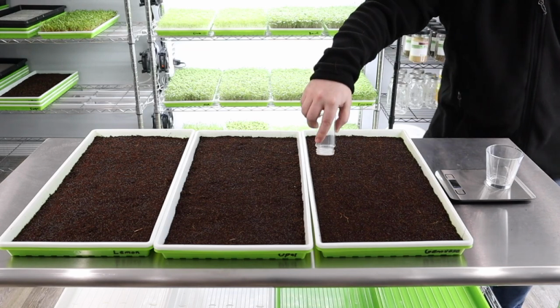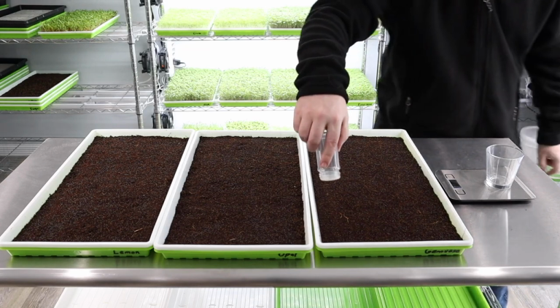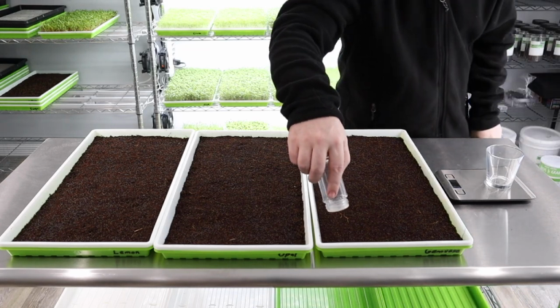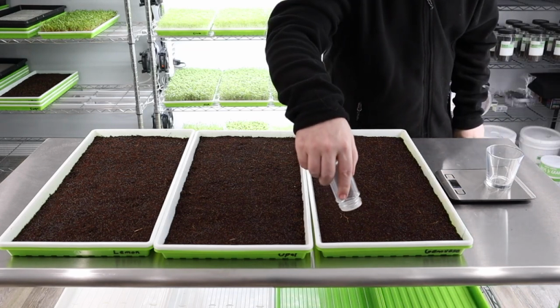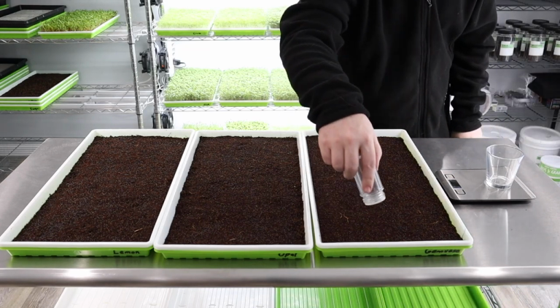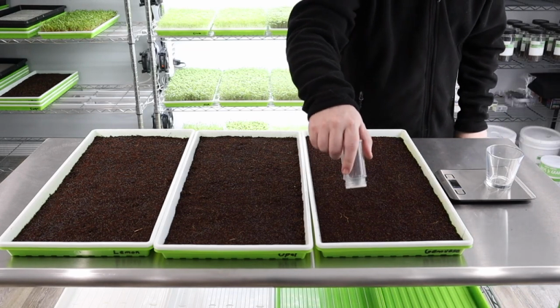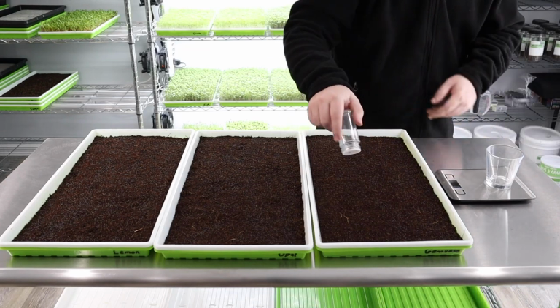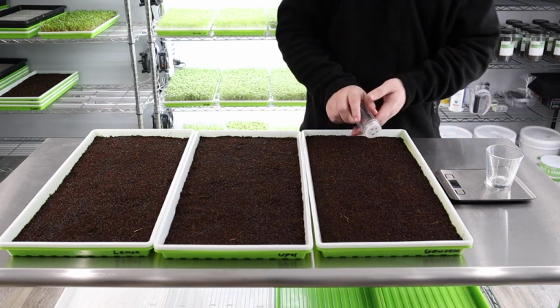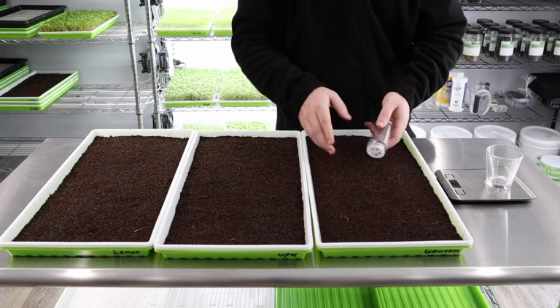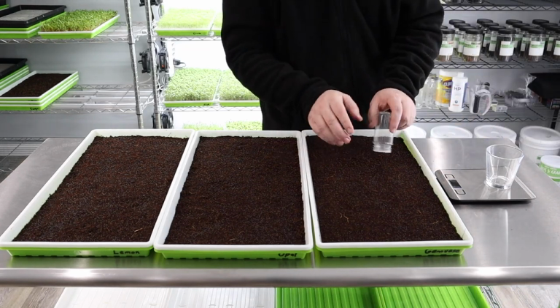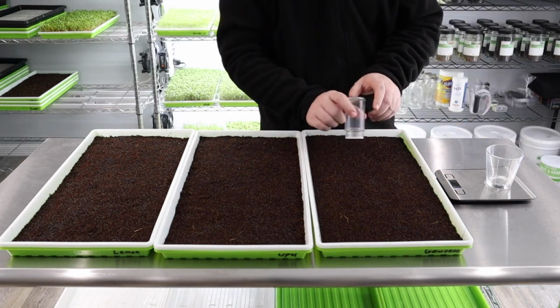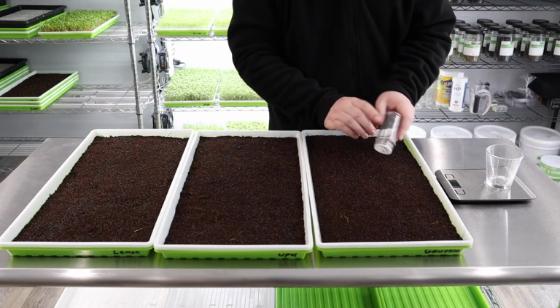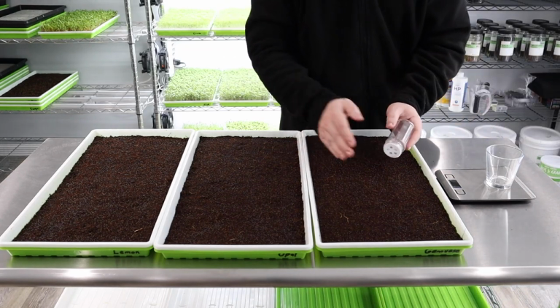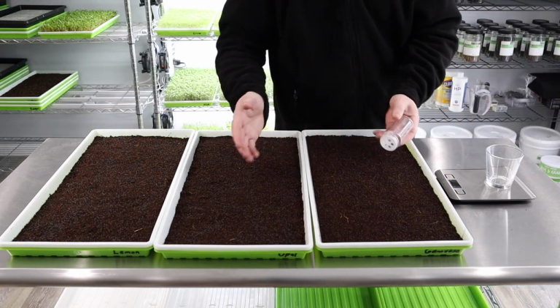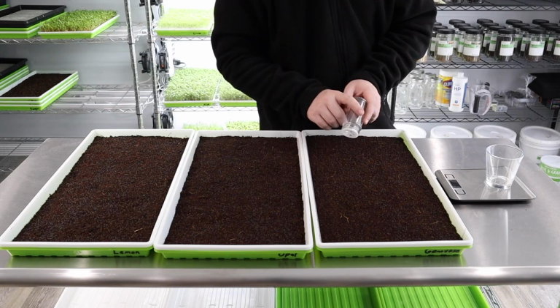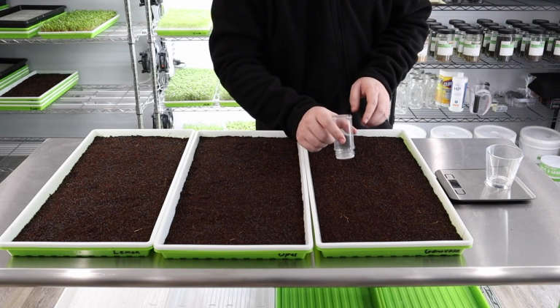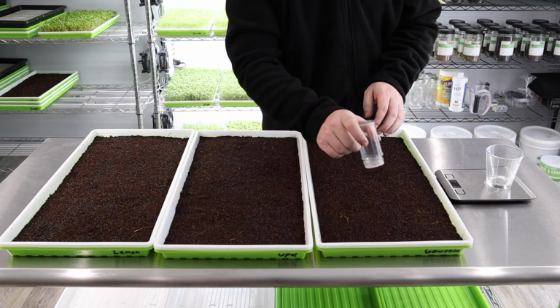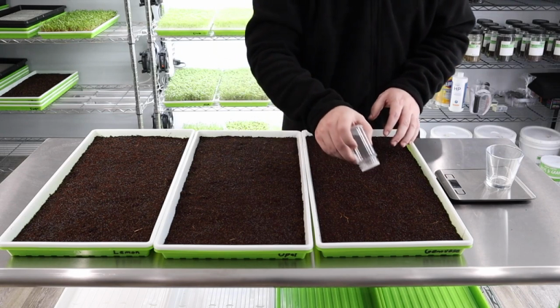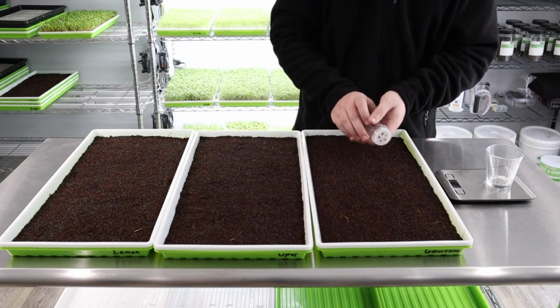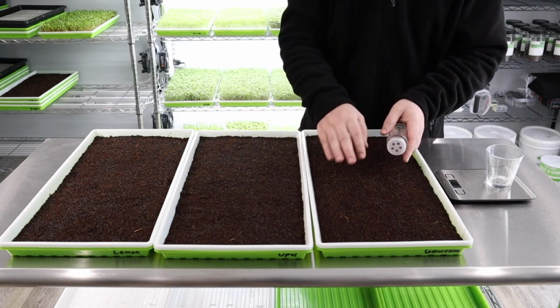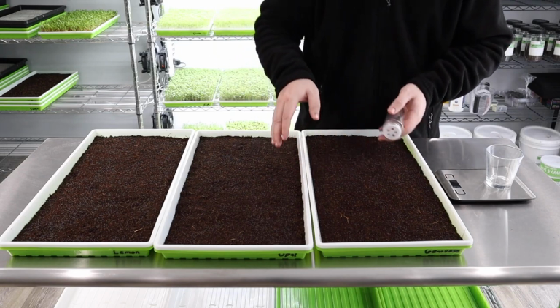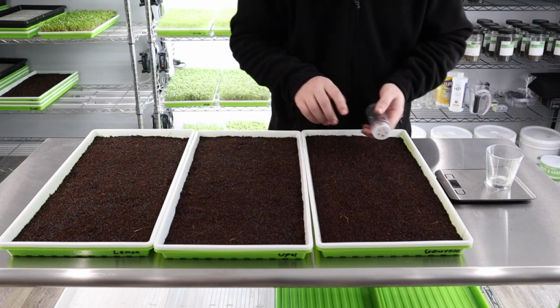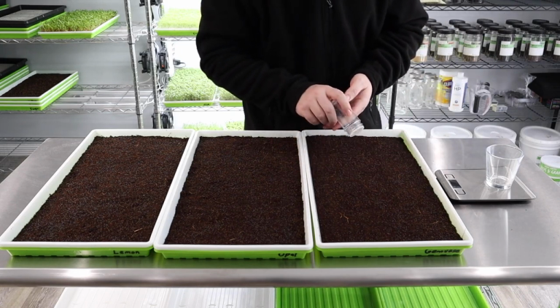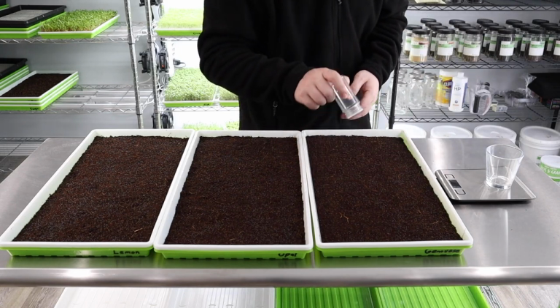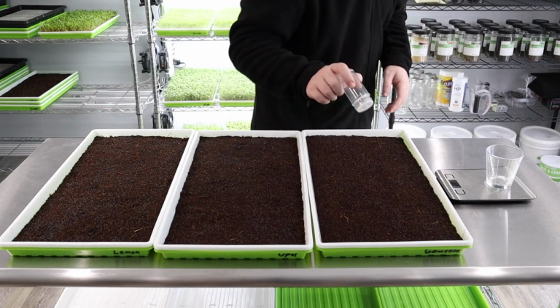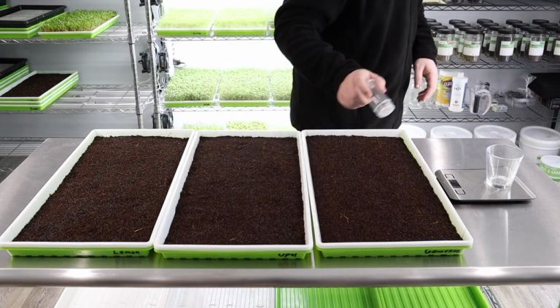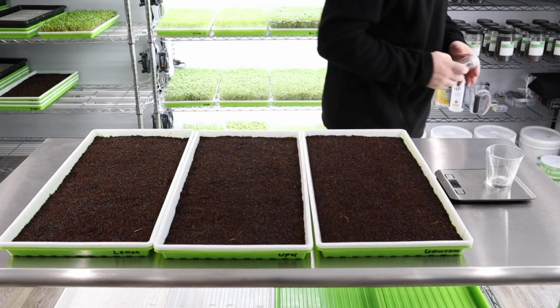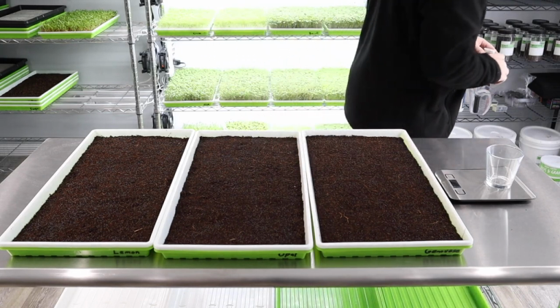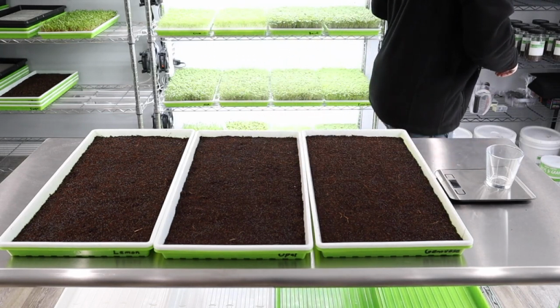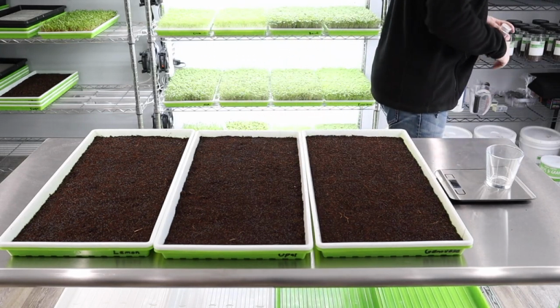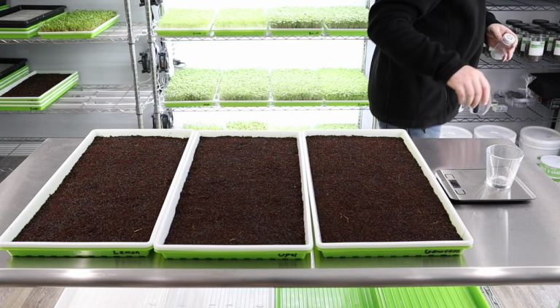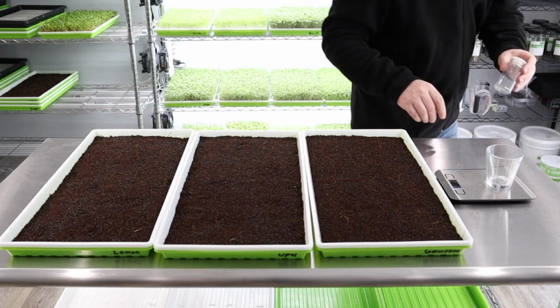Sometimes seeds can fly off and go into the other tray, so we might have a few that are mixed a little bit, but no big deal.